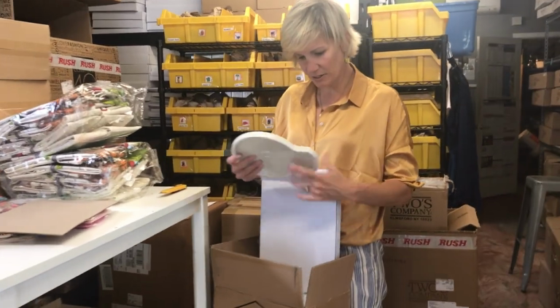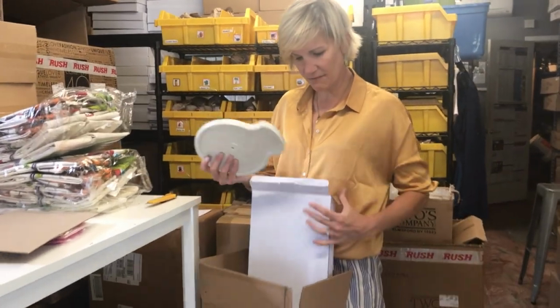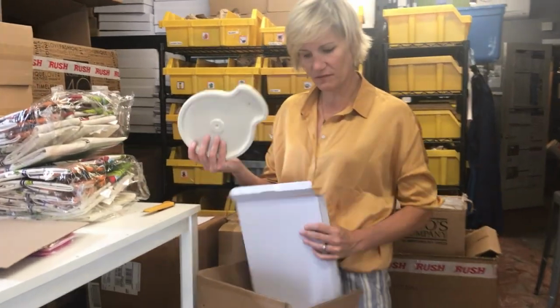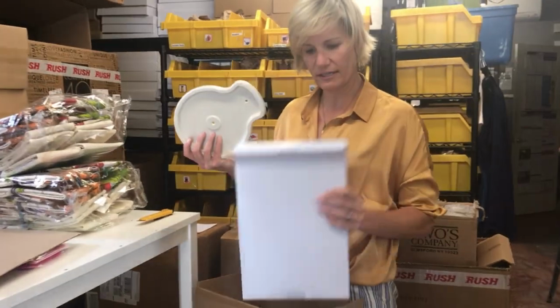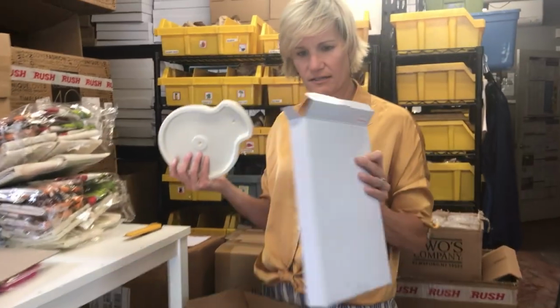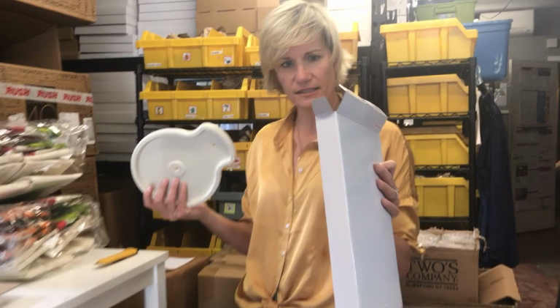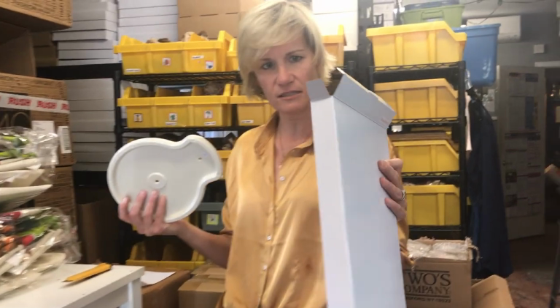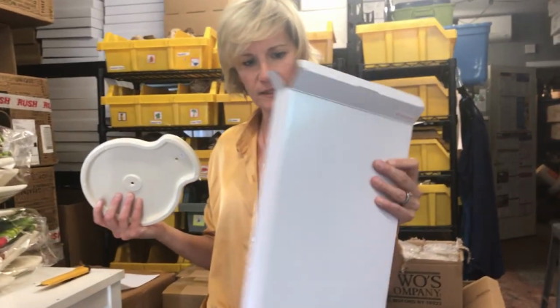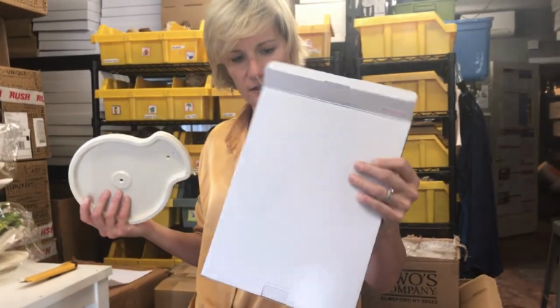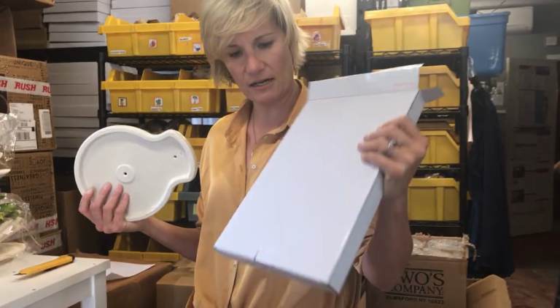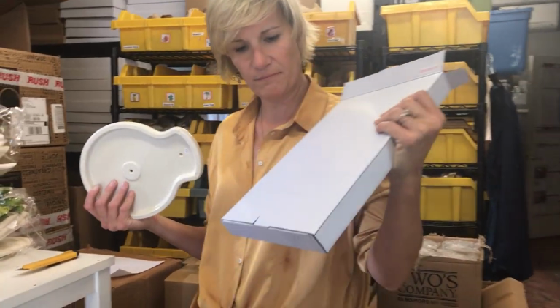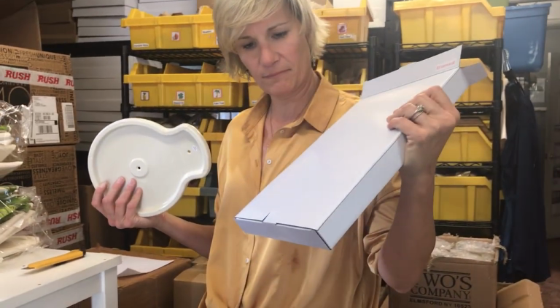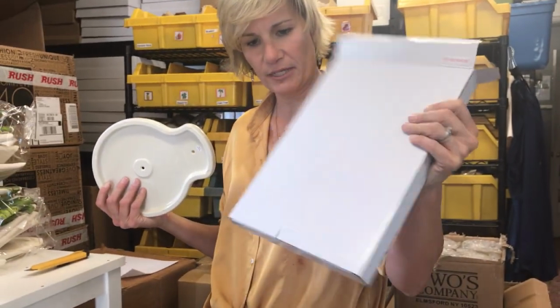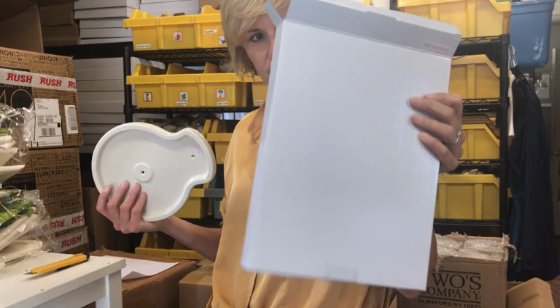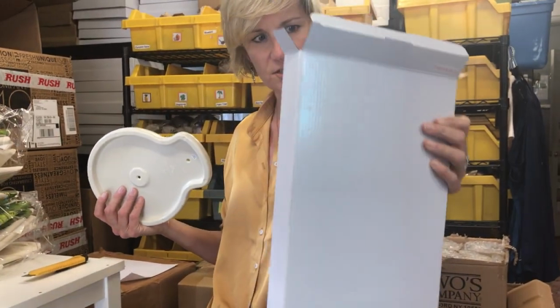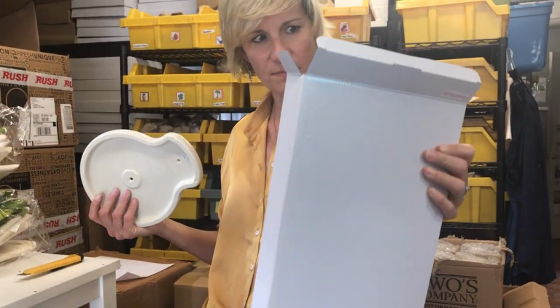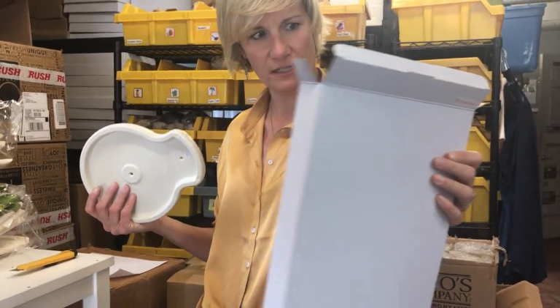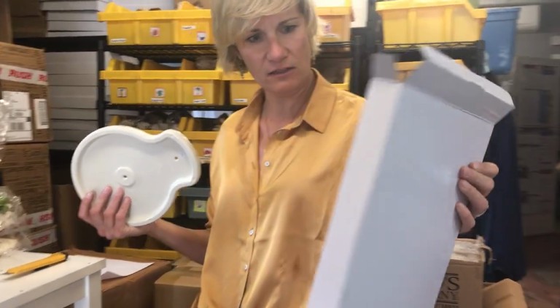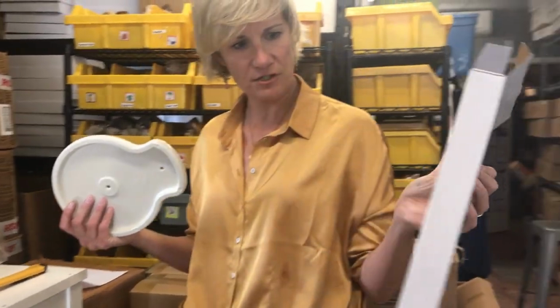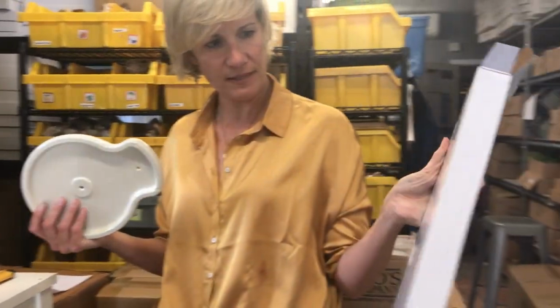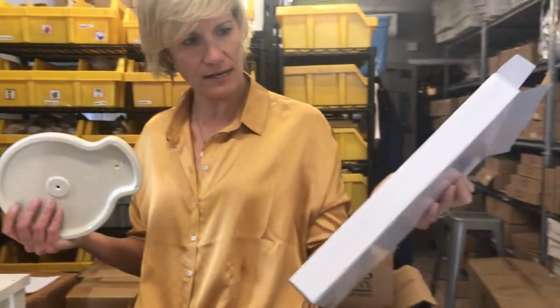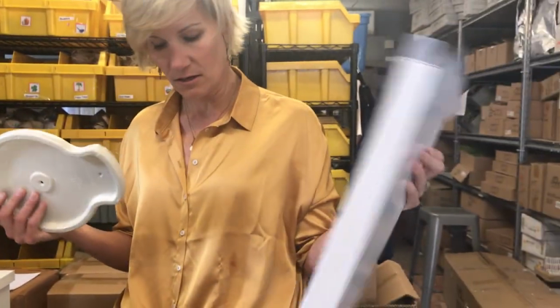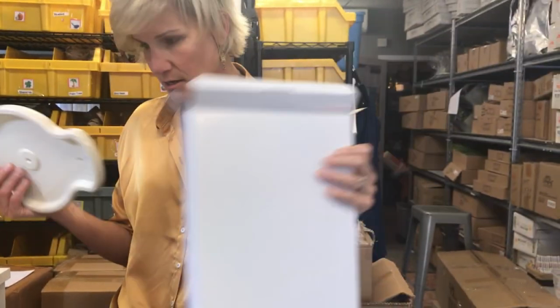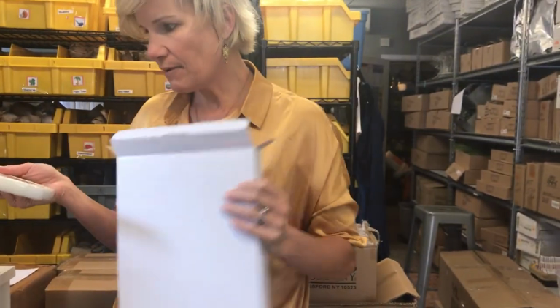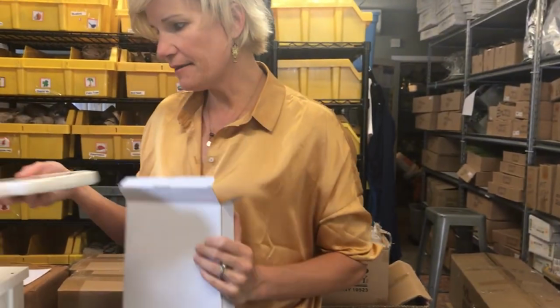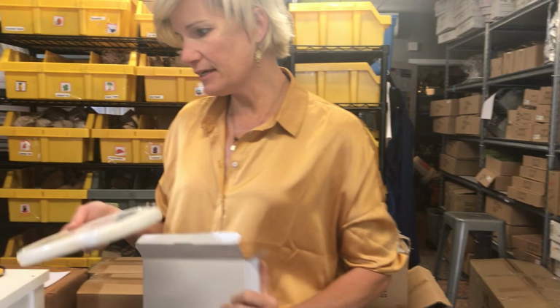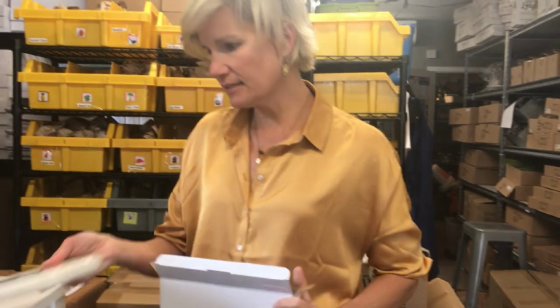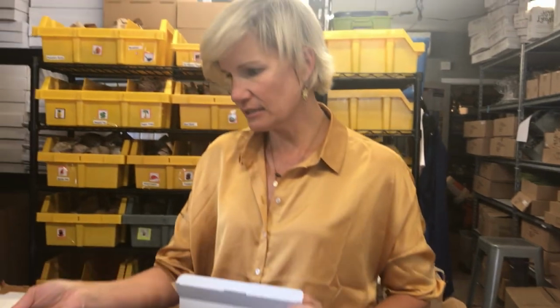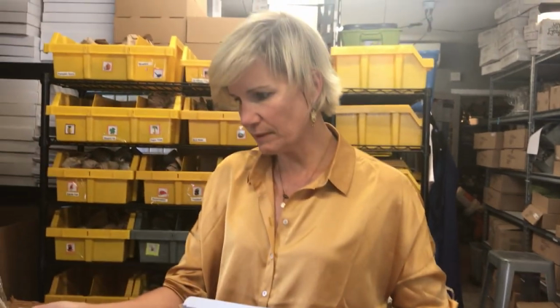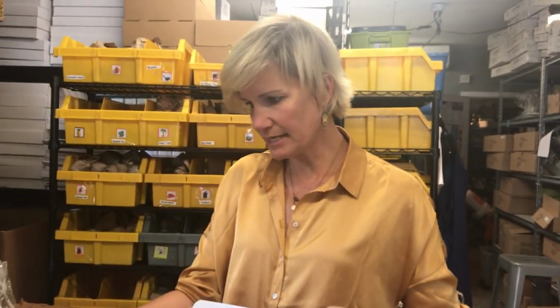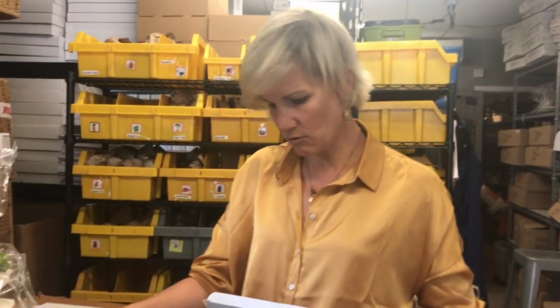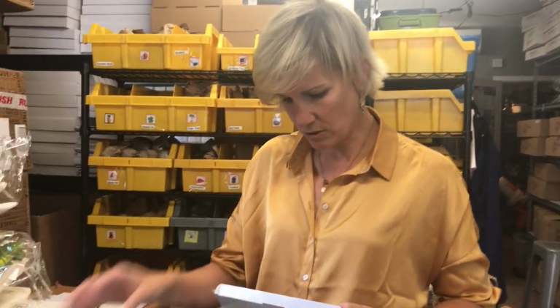How cute is that? Honestly, that's going to be a breeze to ship. I'm going to love shipping that out. But this is the new Nora Fleming paper towel holder.